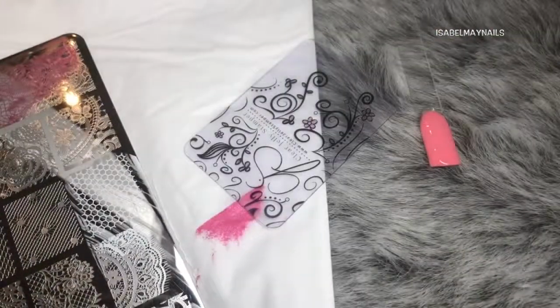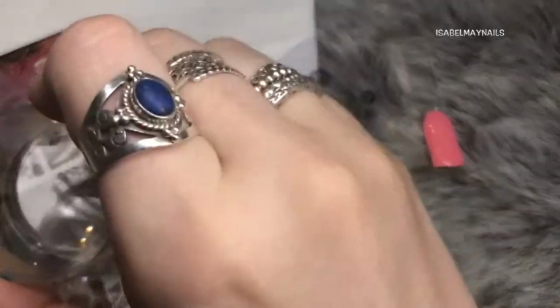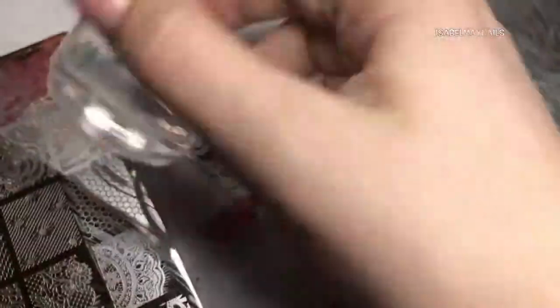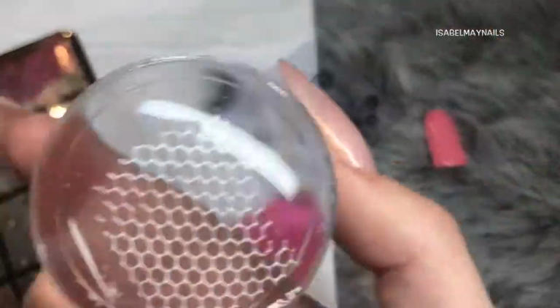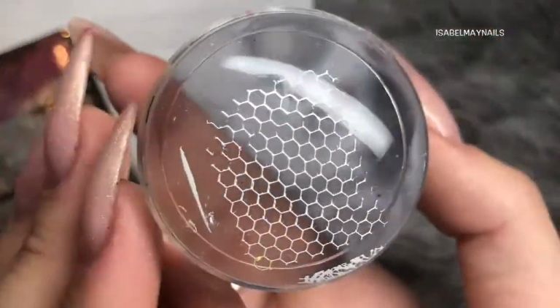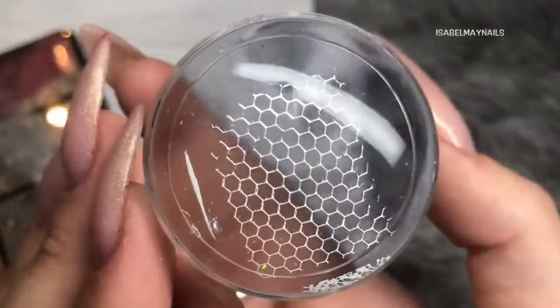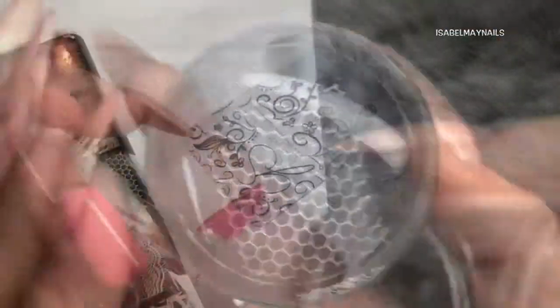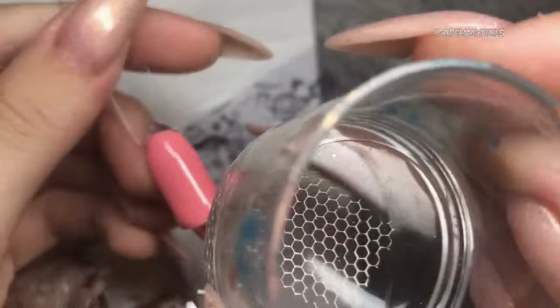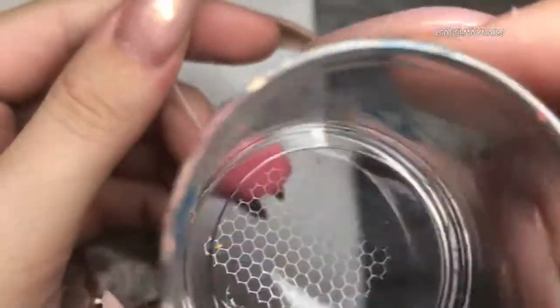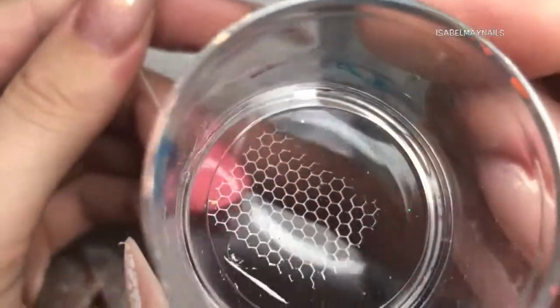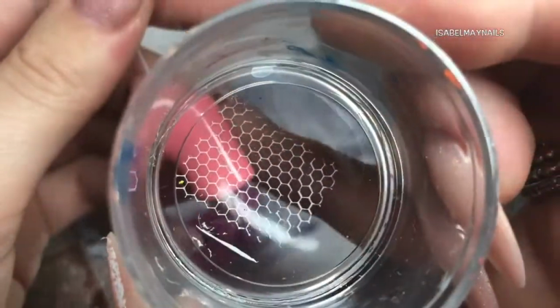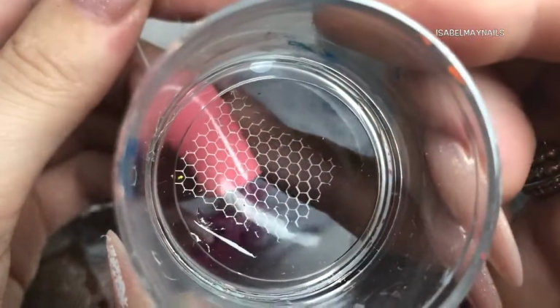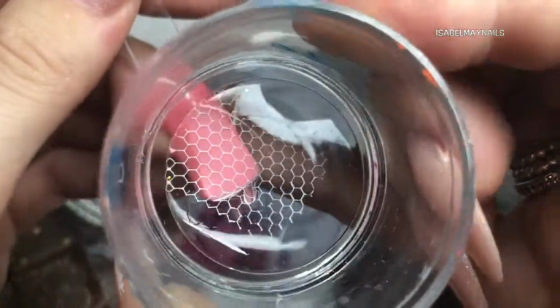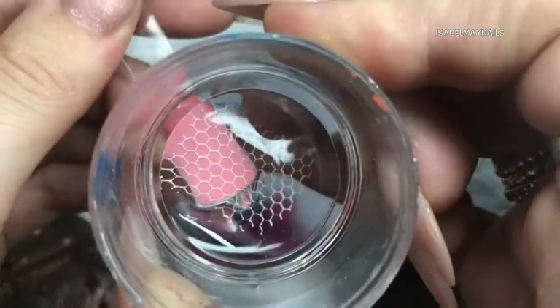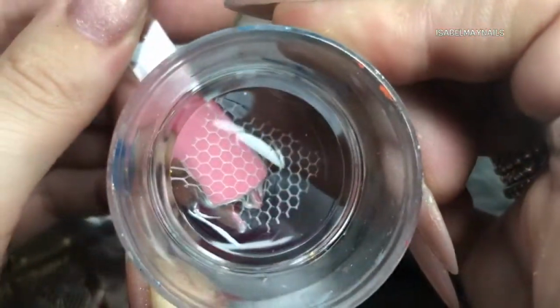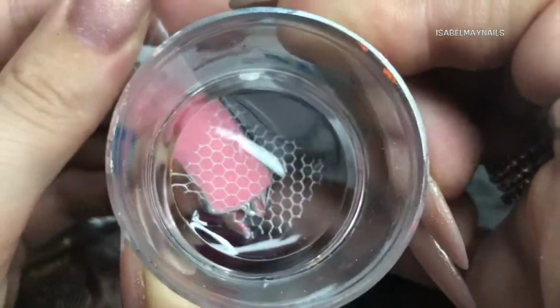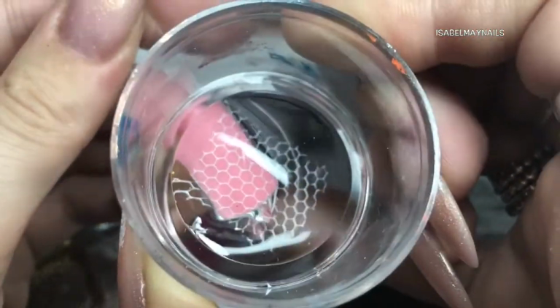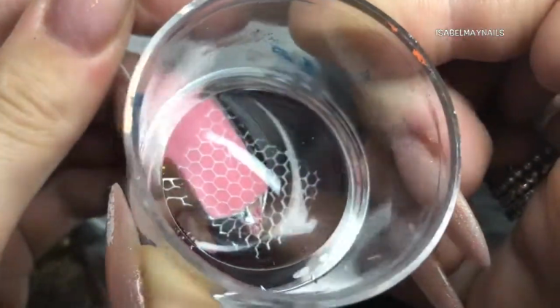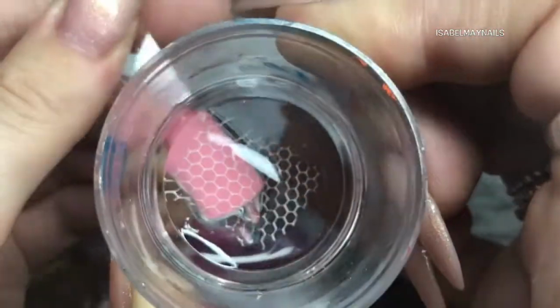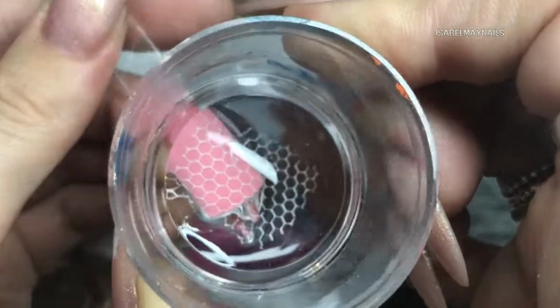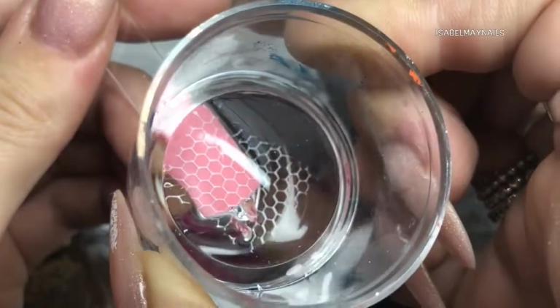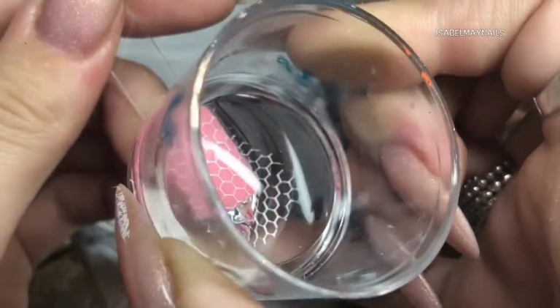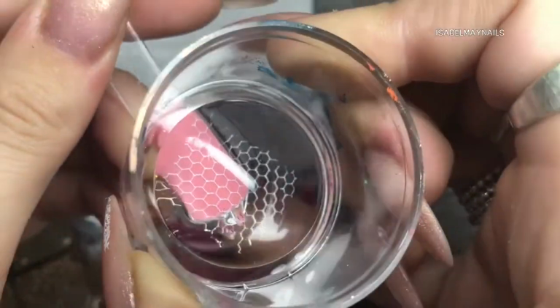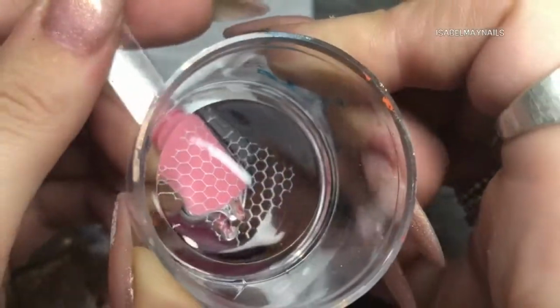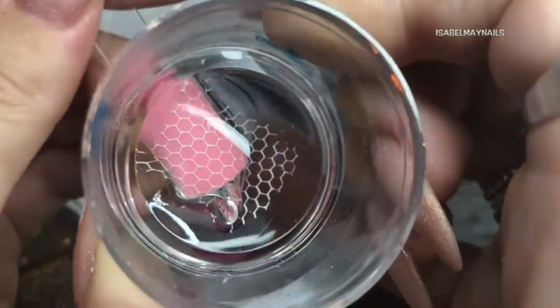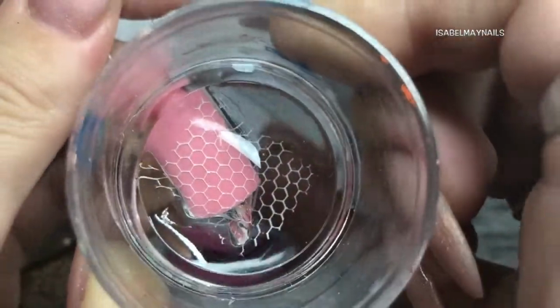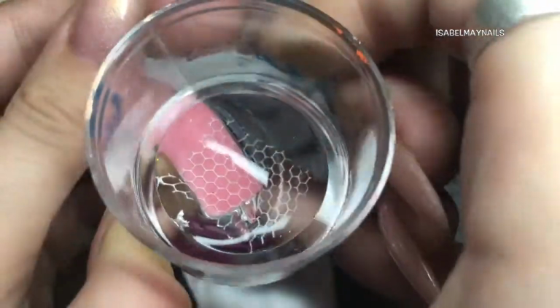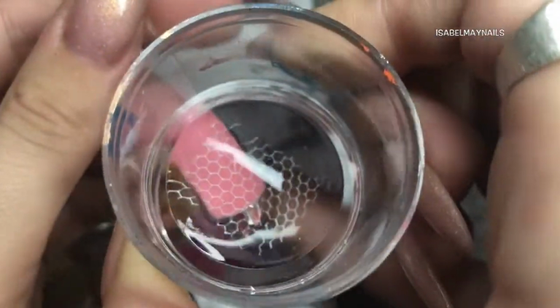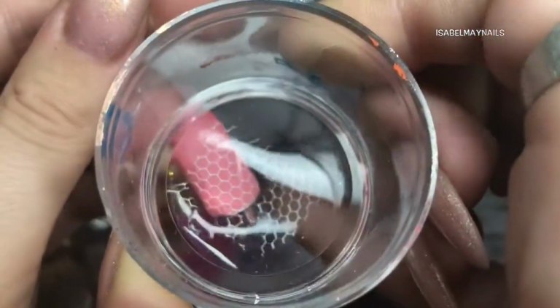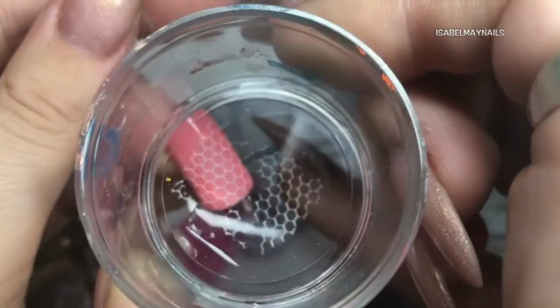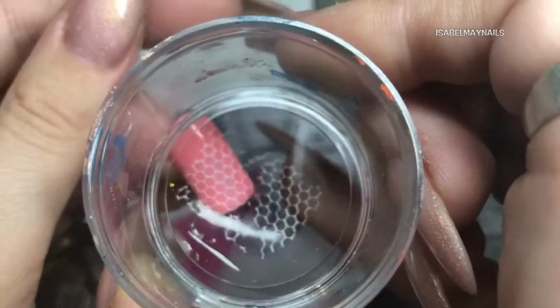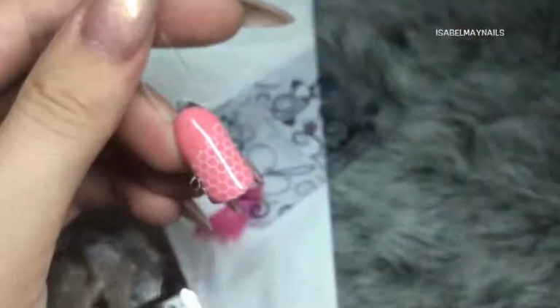The reason I say to do that is sometimes with the finer images like this one, they just need that extra second of holding the image on the nail or on your swatch stick so that they transfer perfectly.